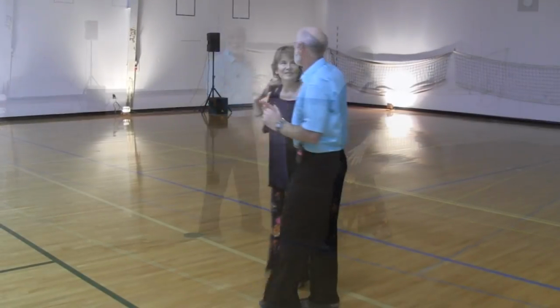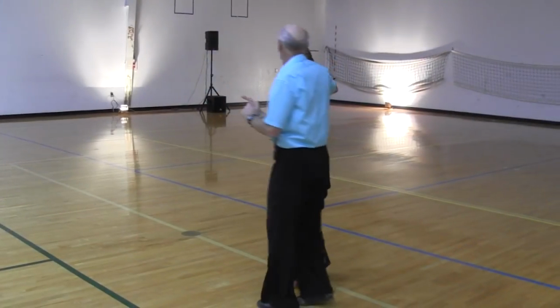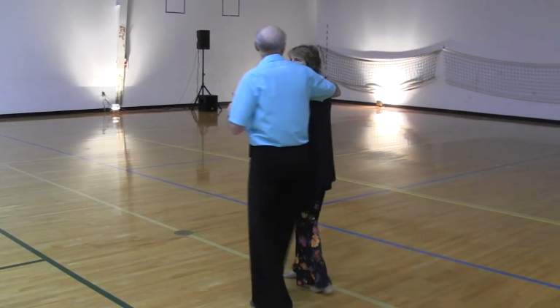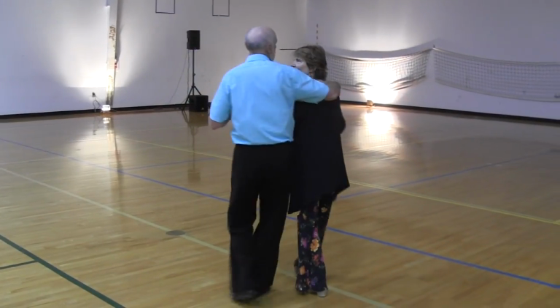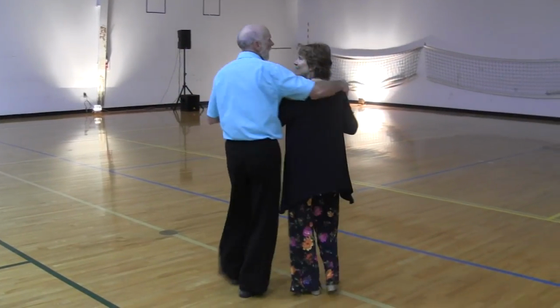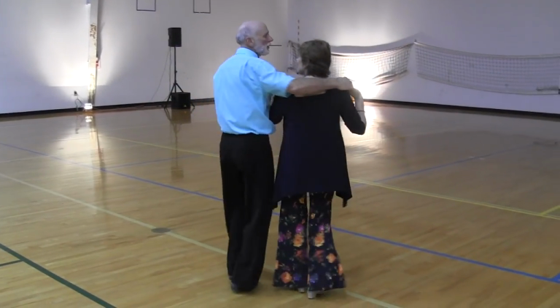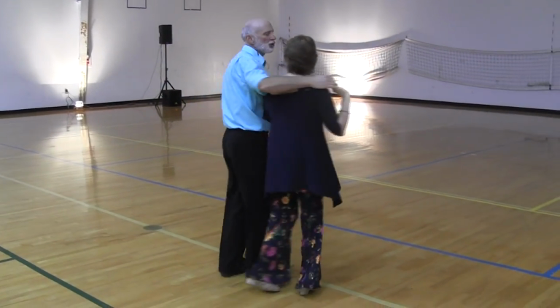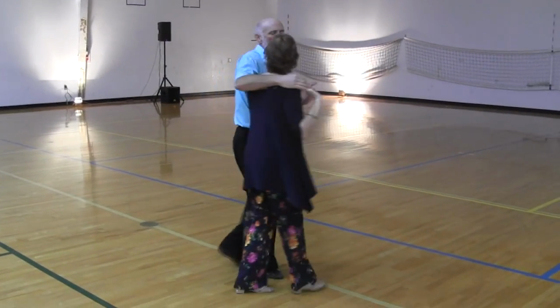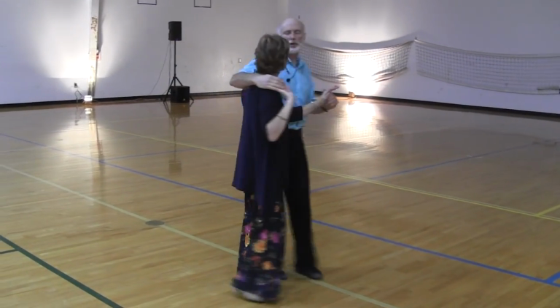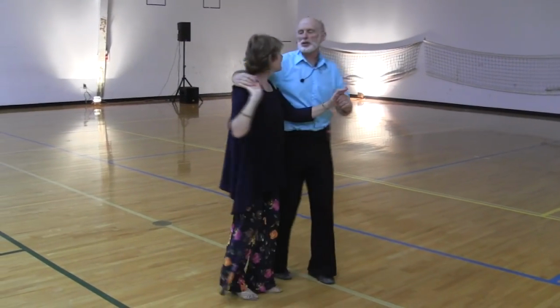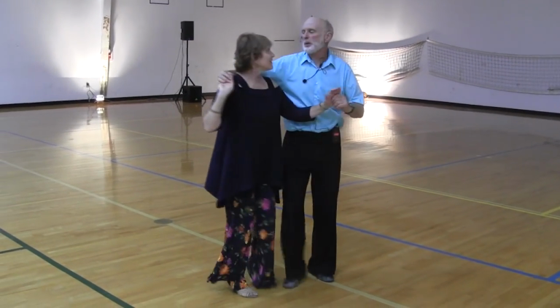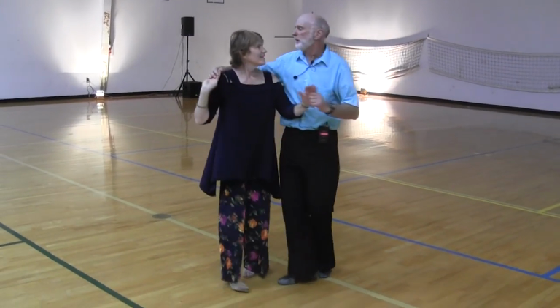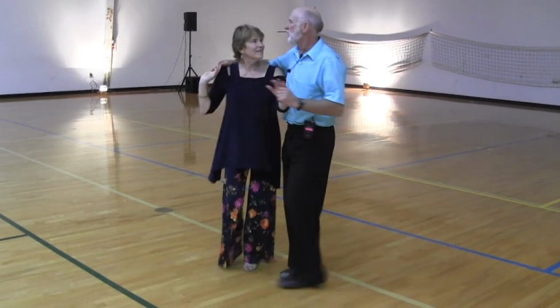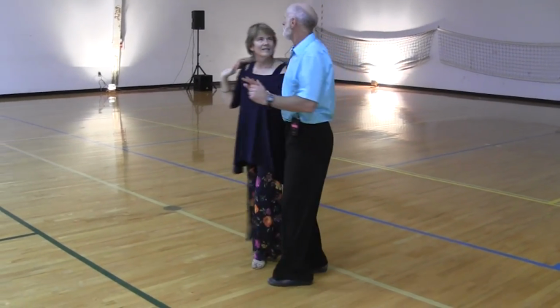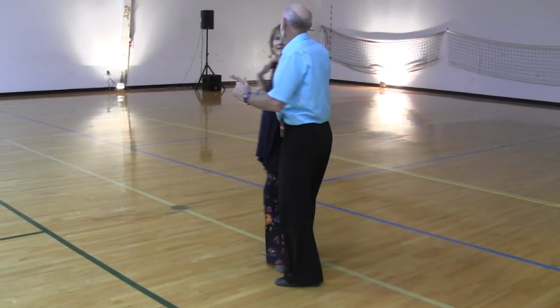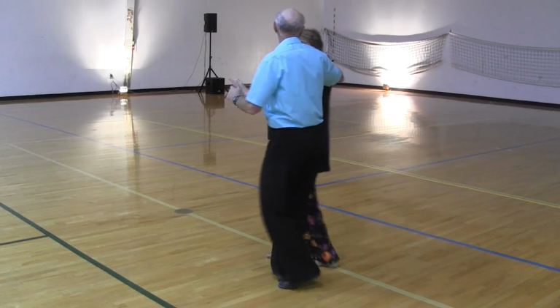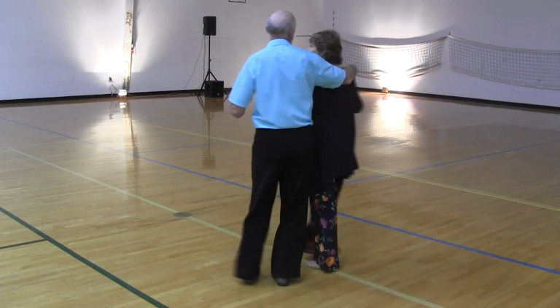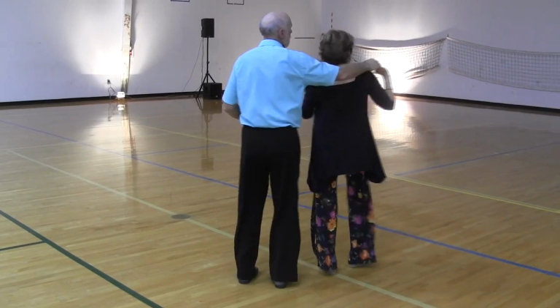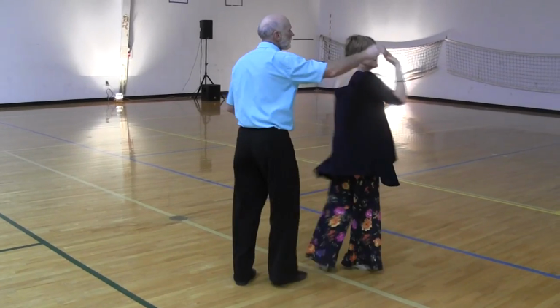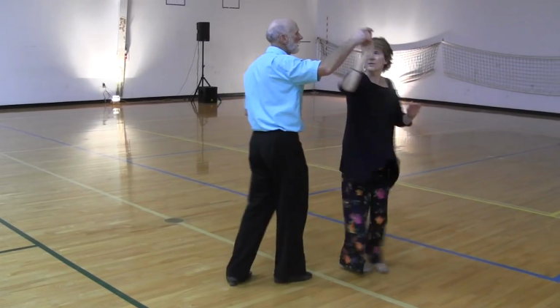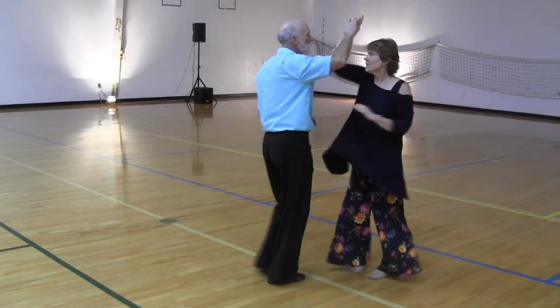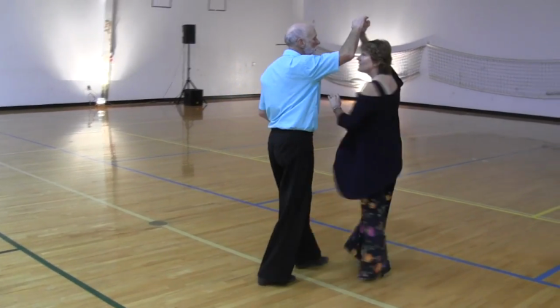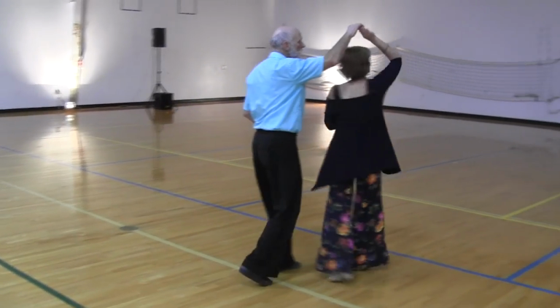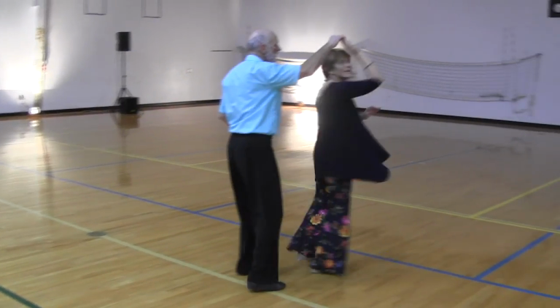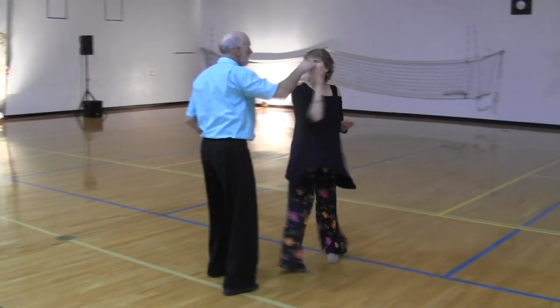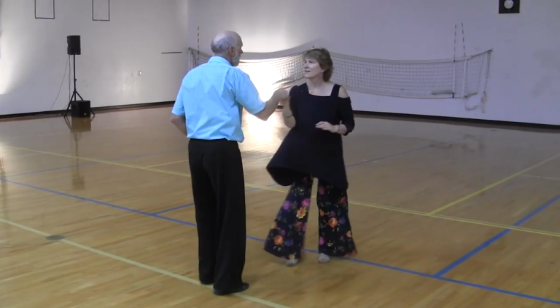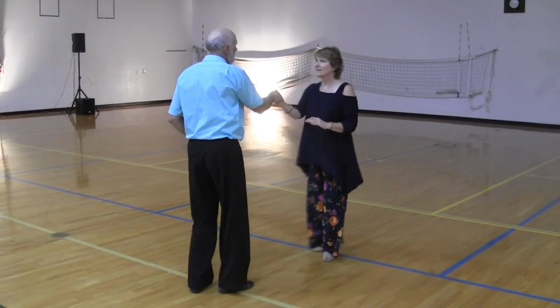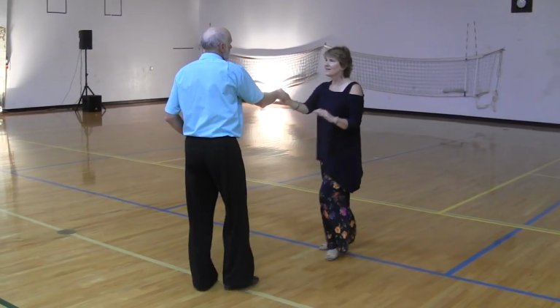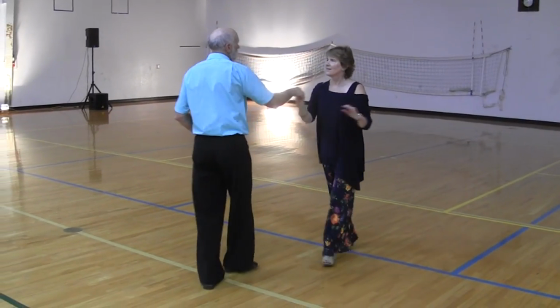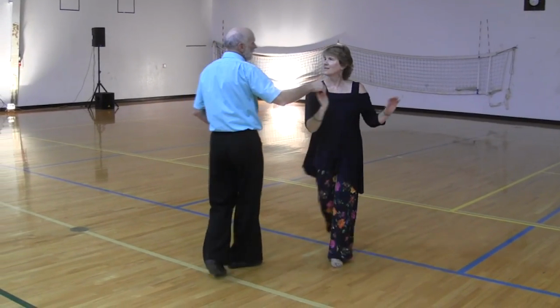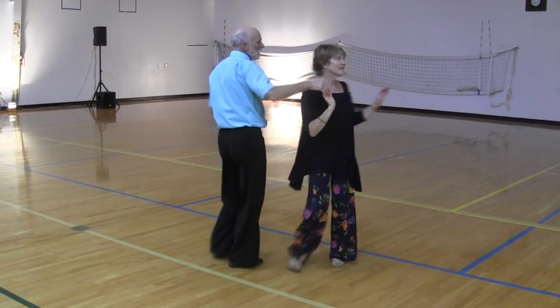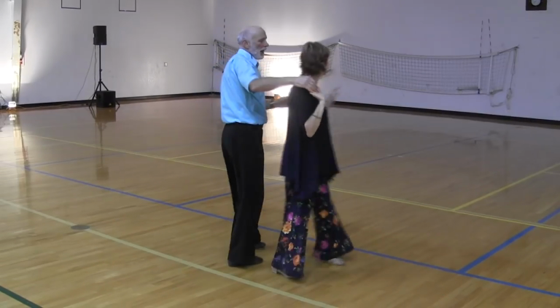We hope you enjoyed the lesson, that you learned something from it, and that you'll join us in December when we work on East Coast Swing.